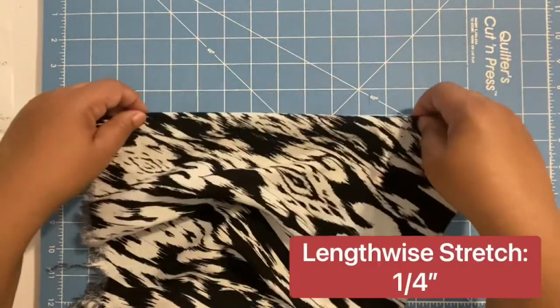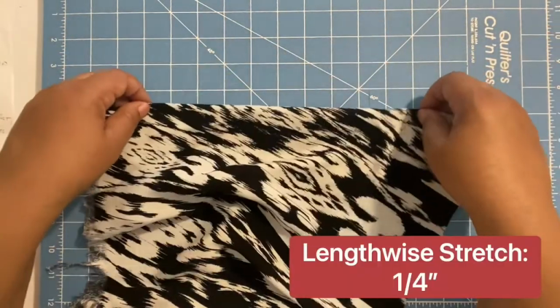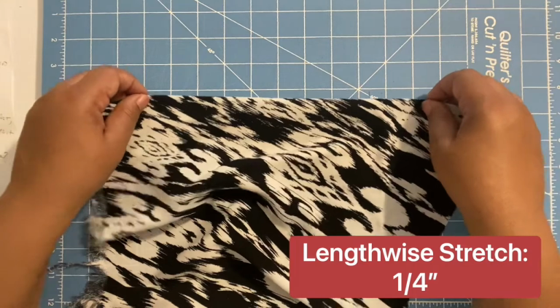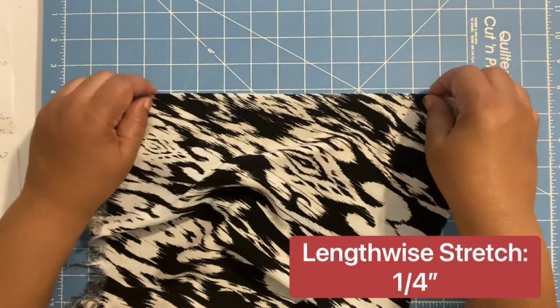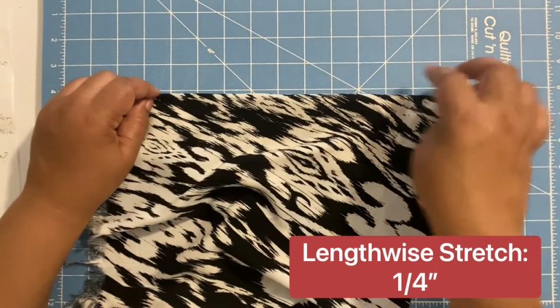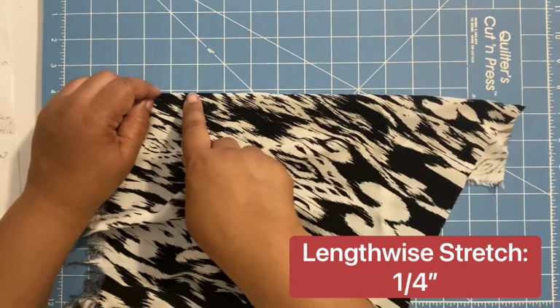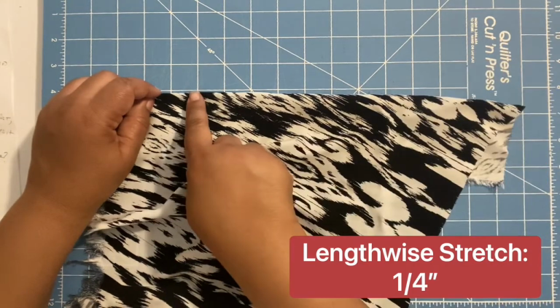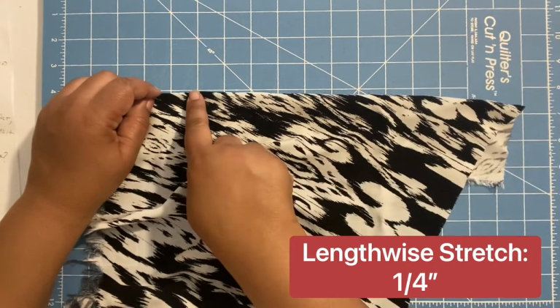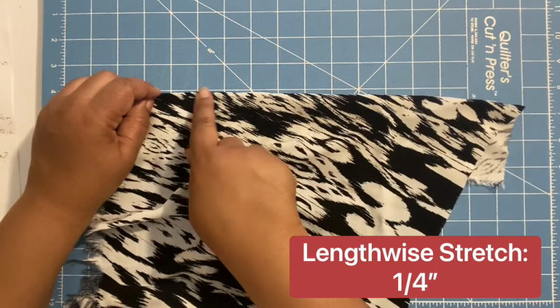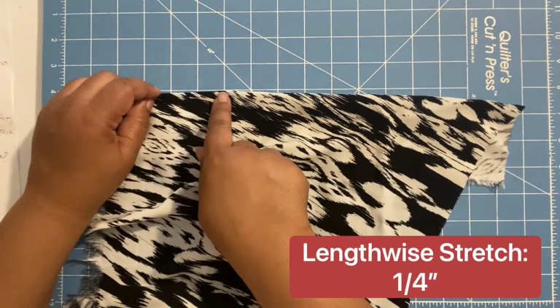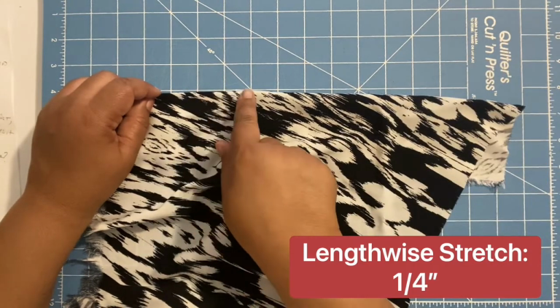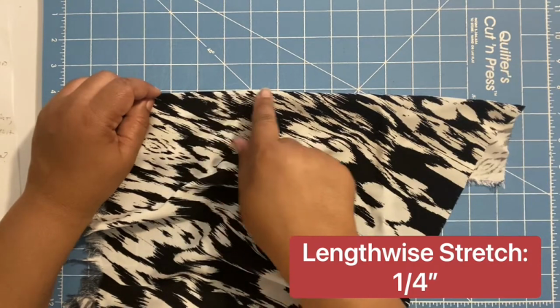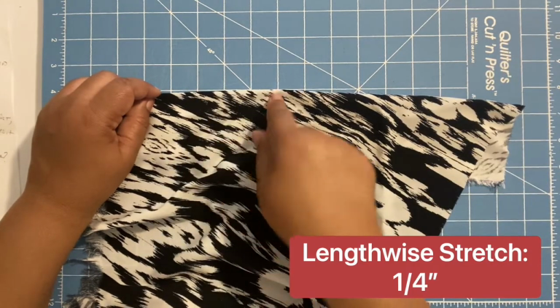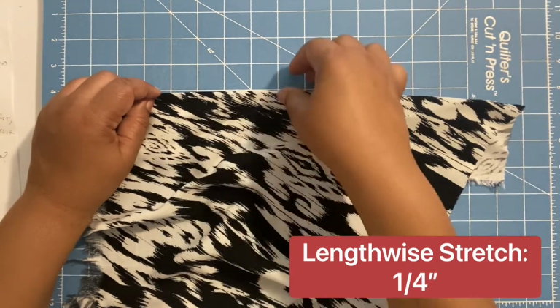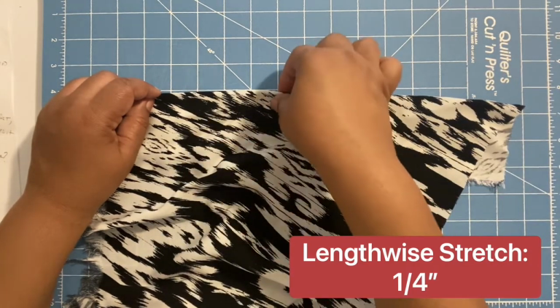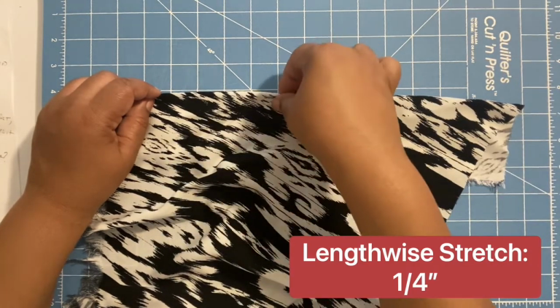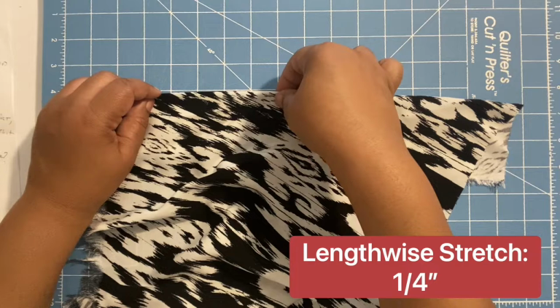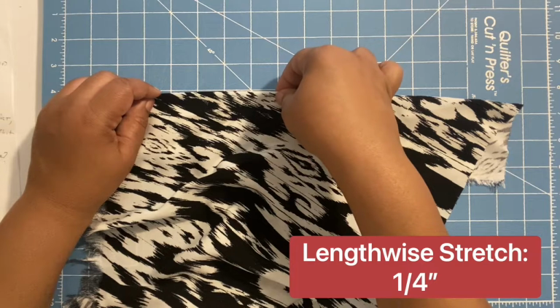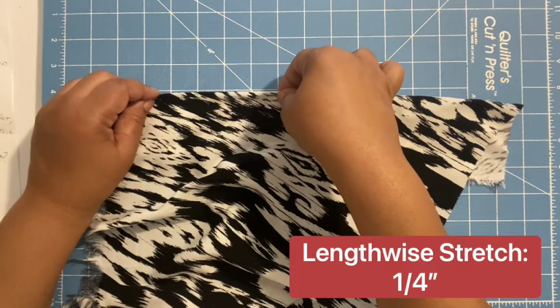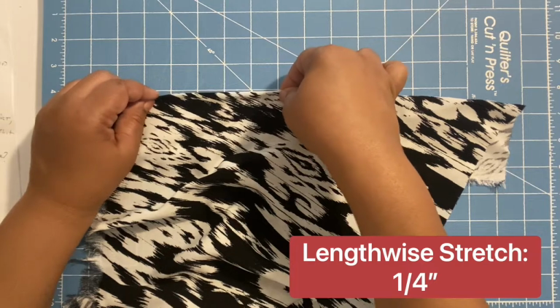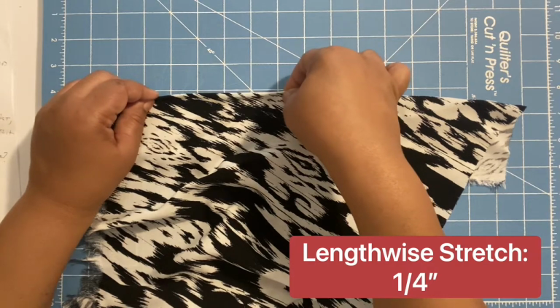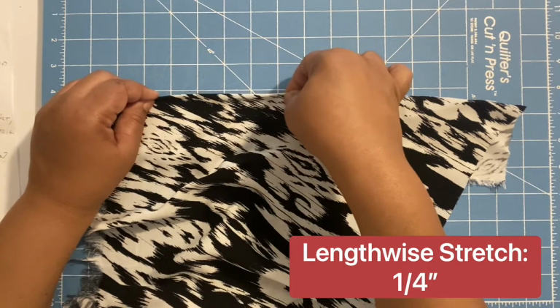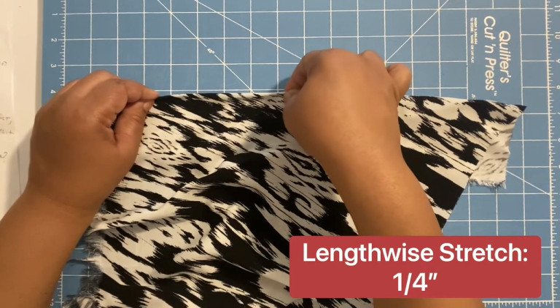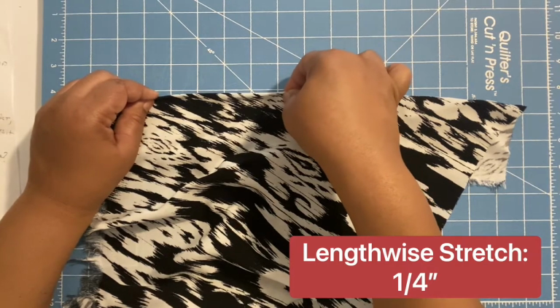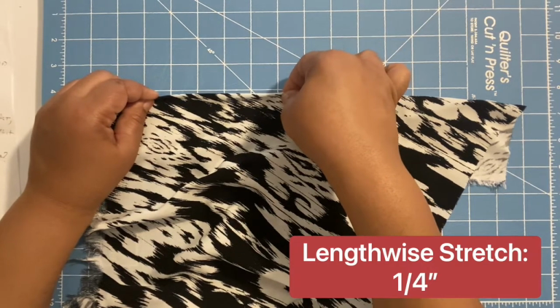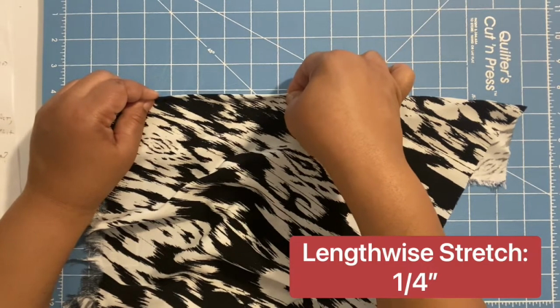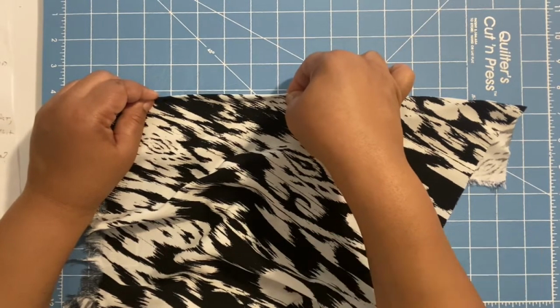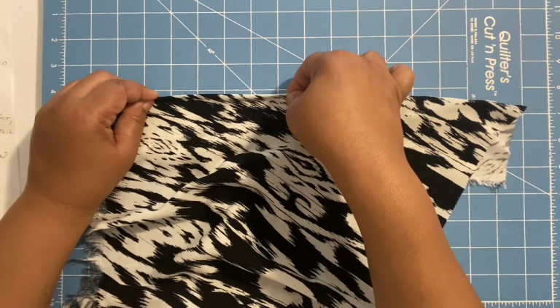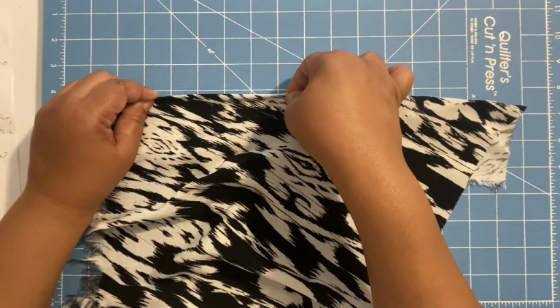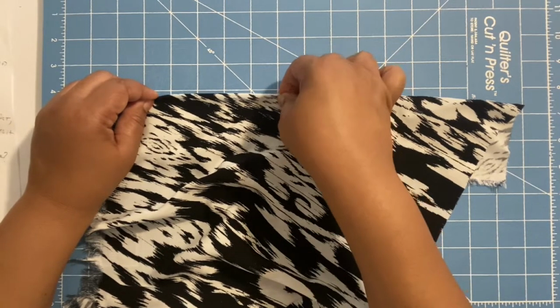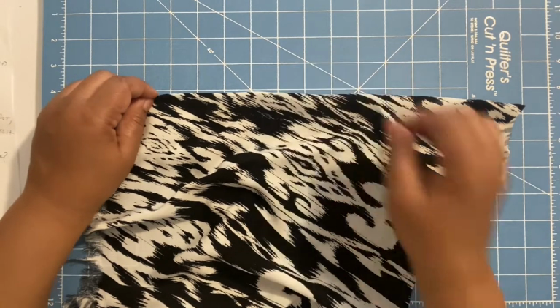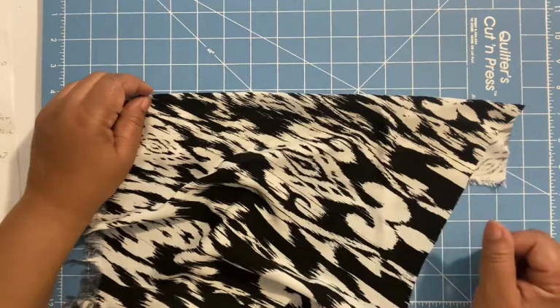We're marking the lengthwise stretch. I'm counting down to four and stretching — that gives you about a quarter inch of stretch on the lengthwise grain.